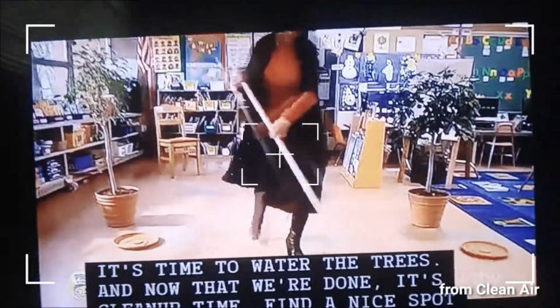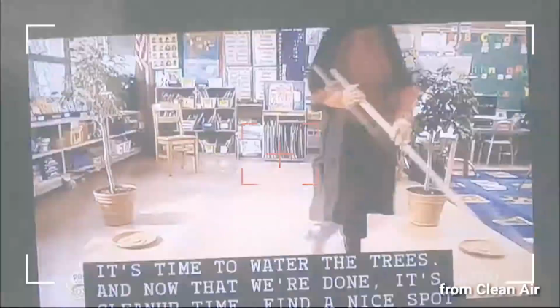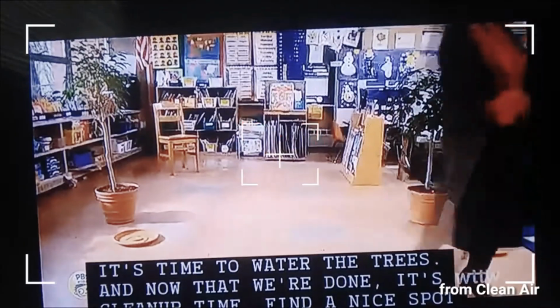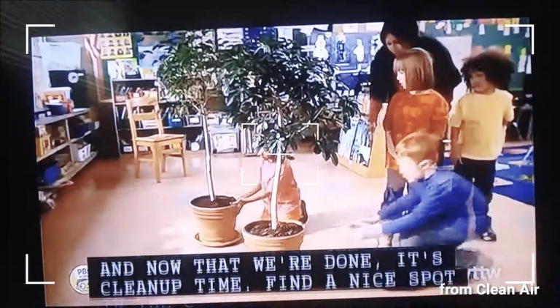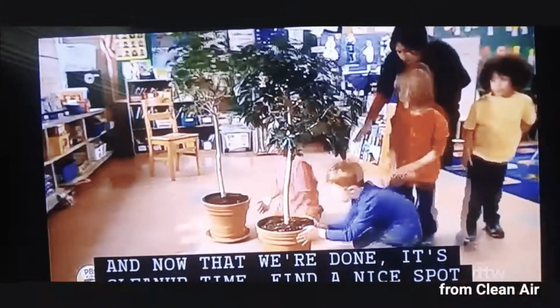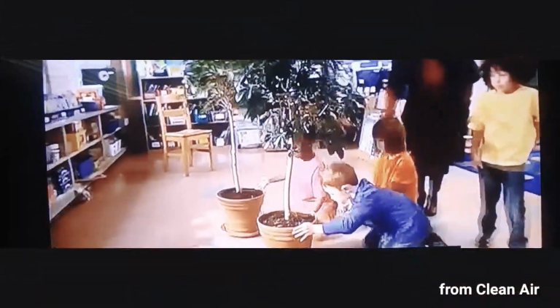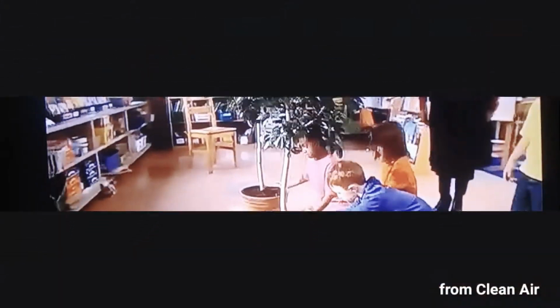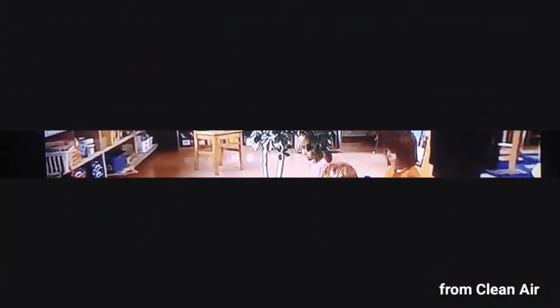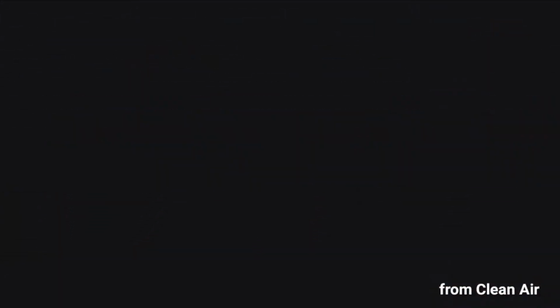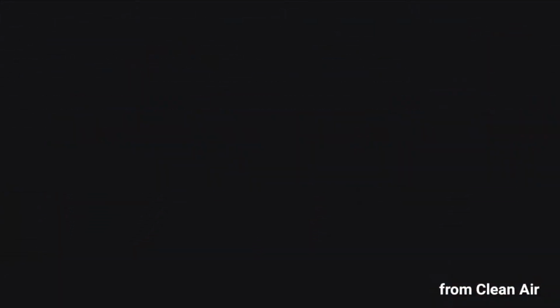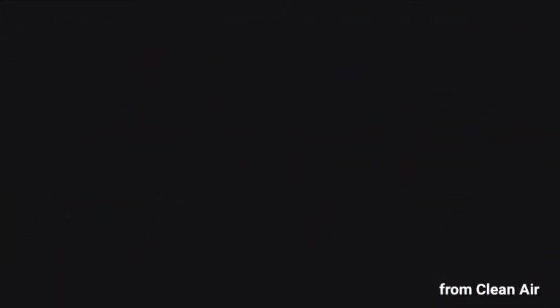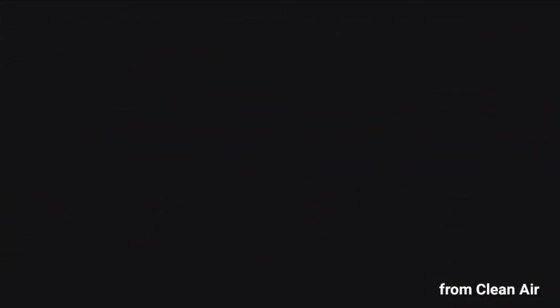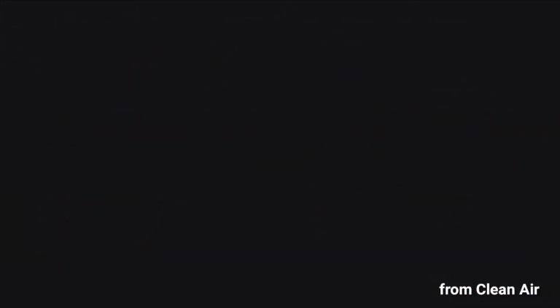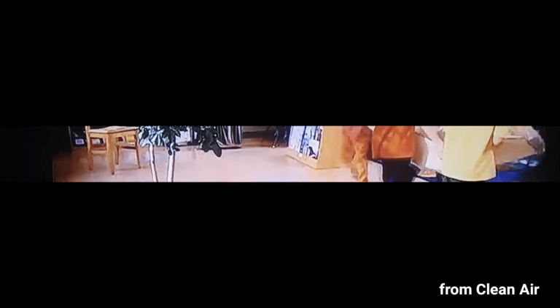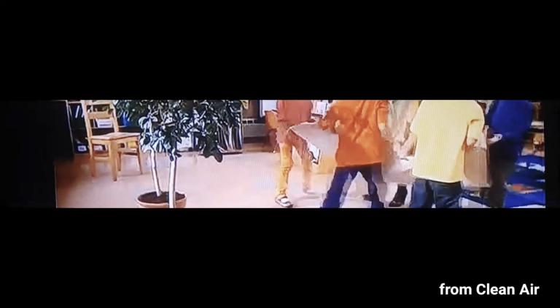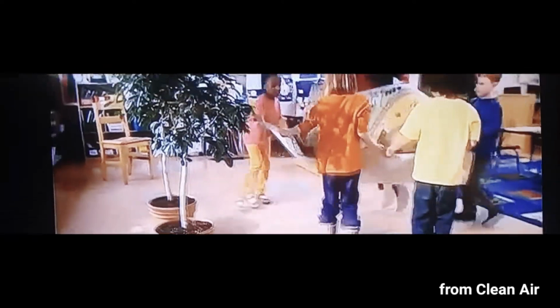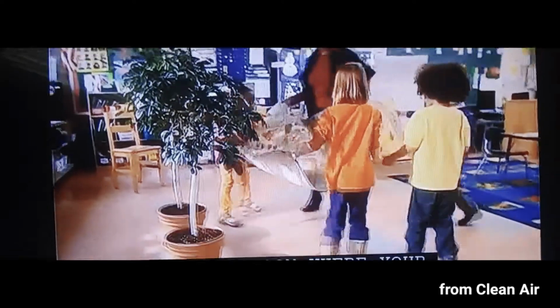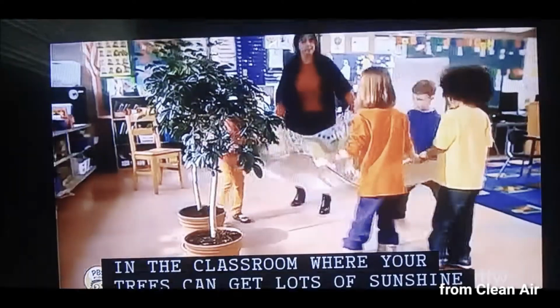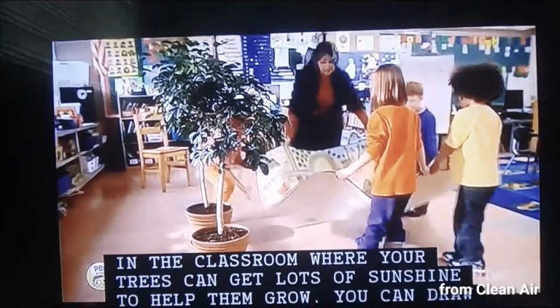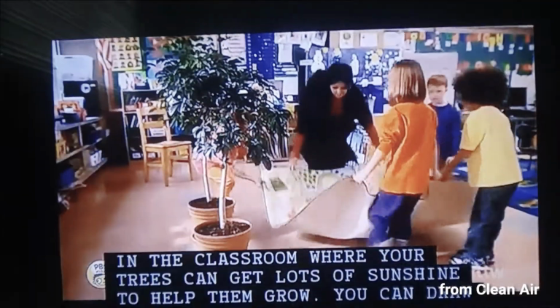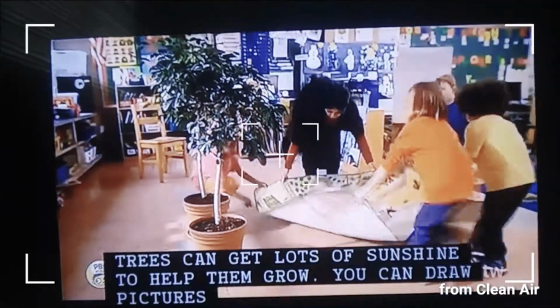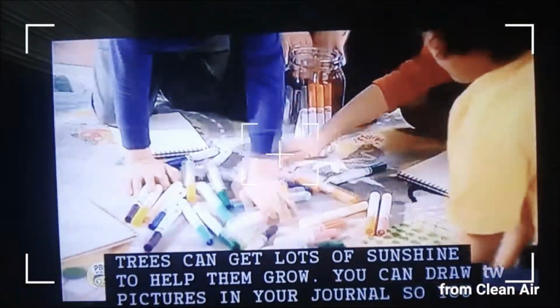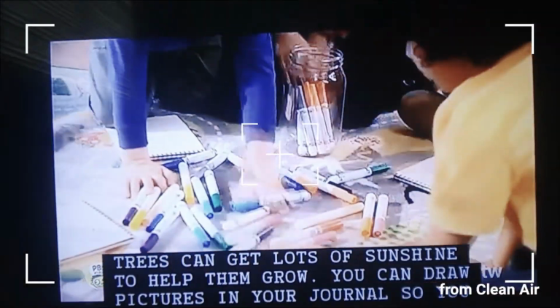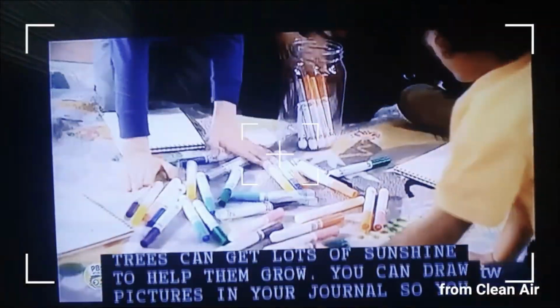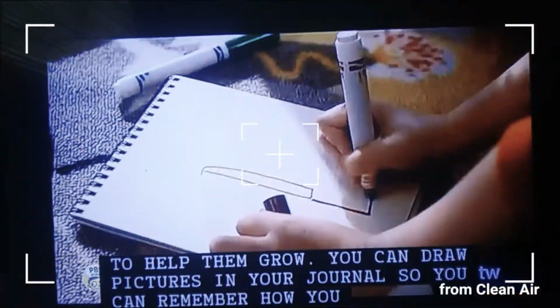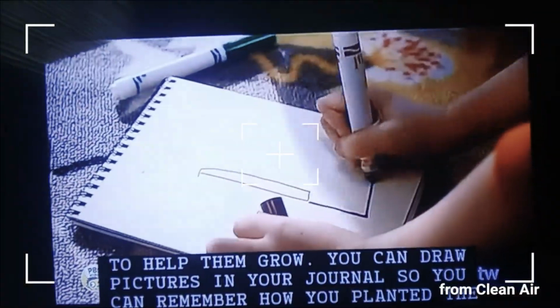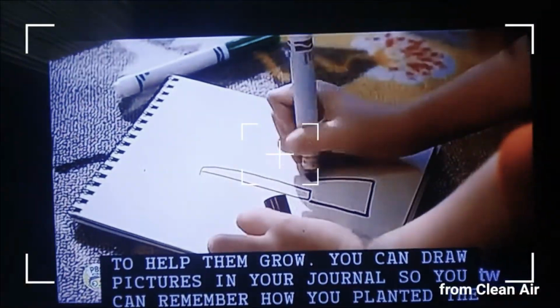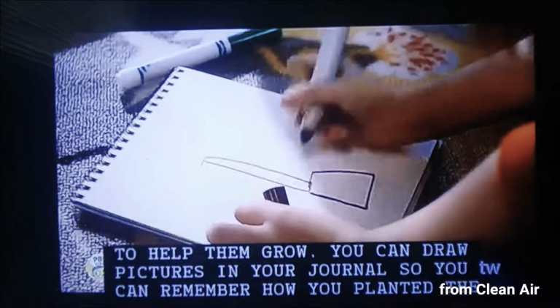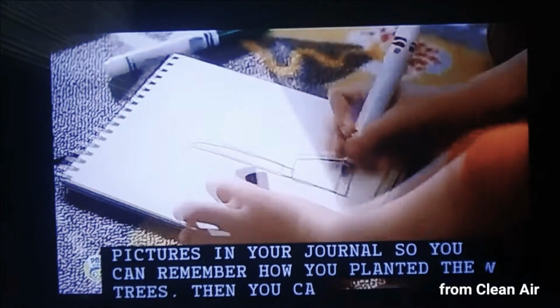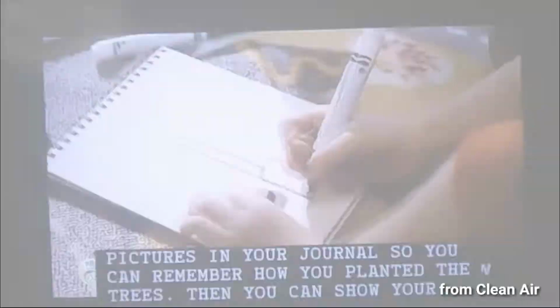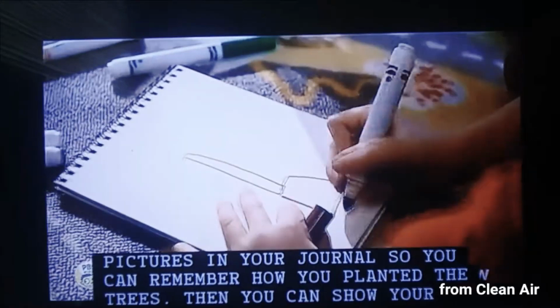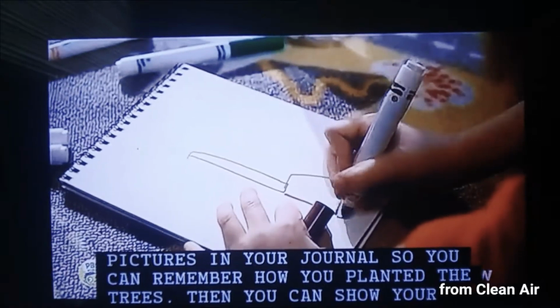Find a nice spot in the classroom where your trees can get lots of sunshine to help them grow. You can draw pictures in your journals so you can remember how you planted the tree.